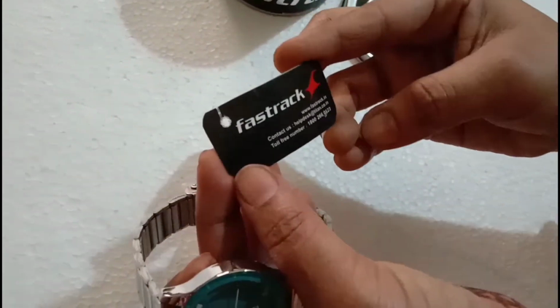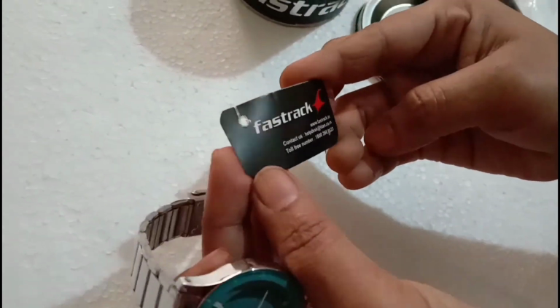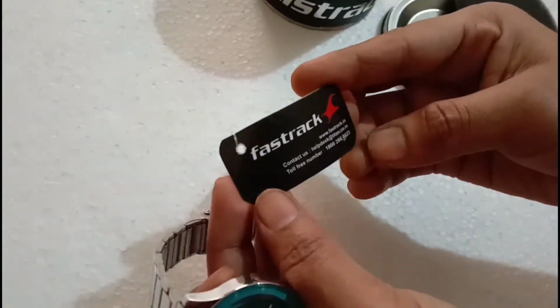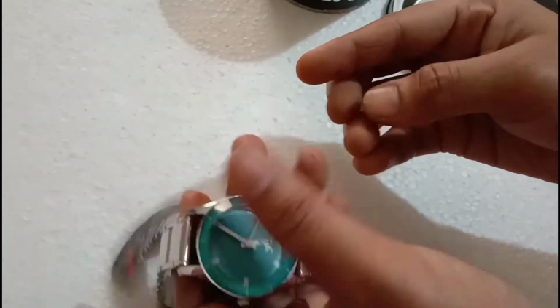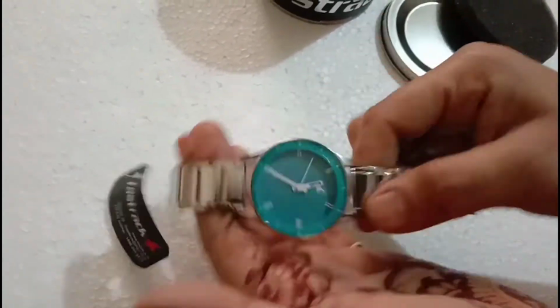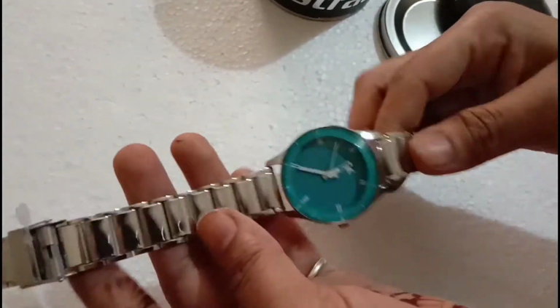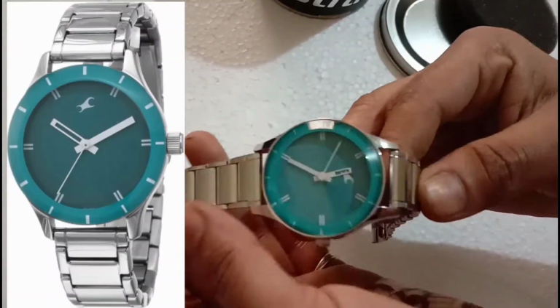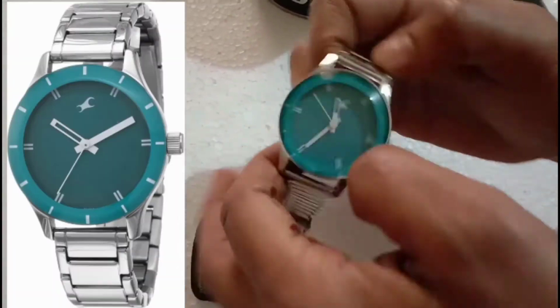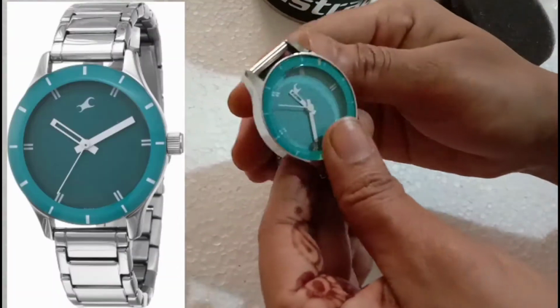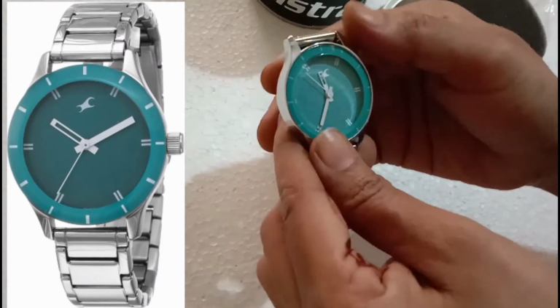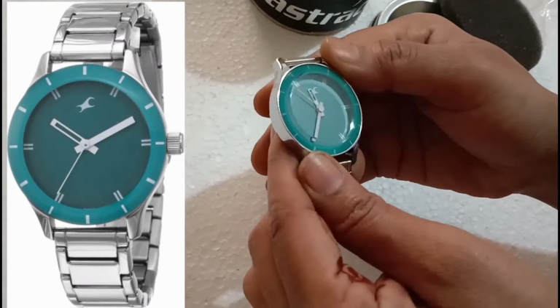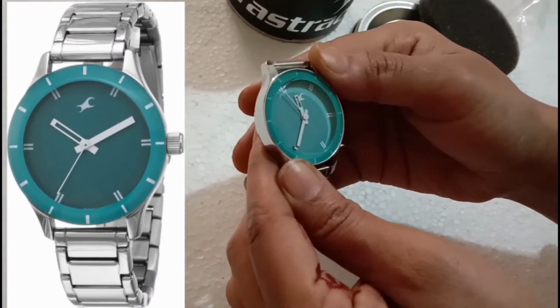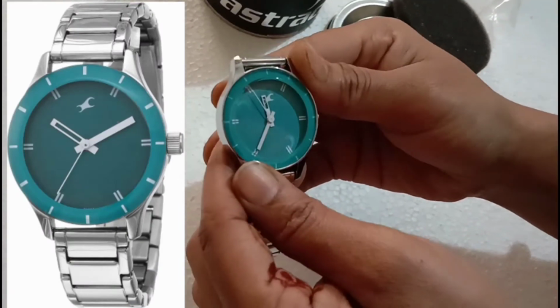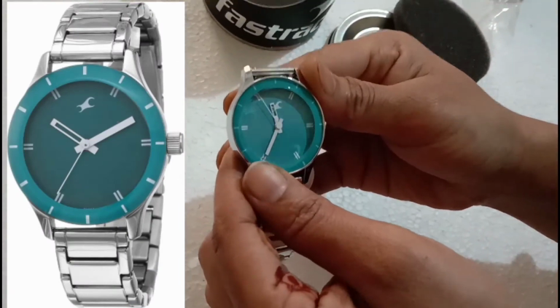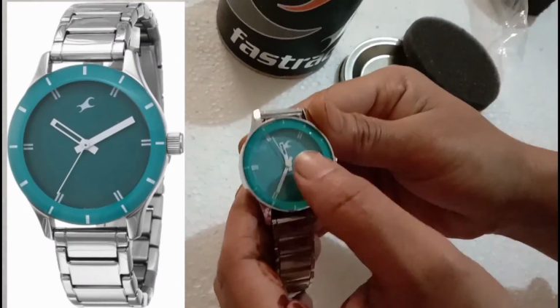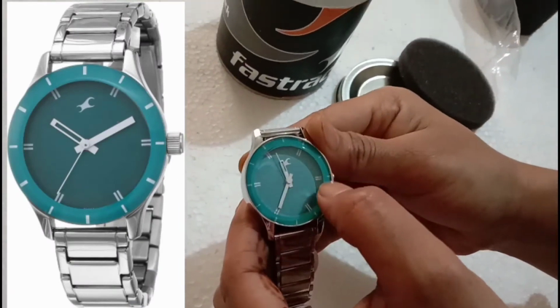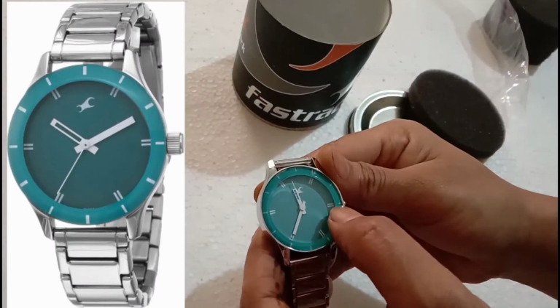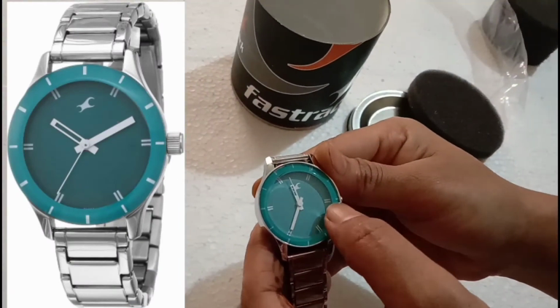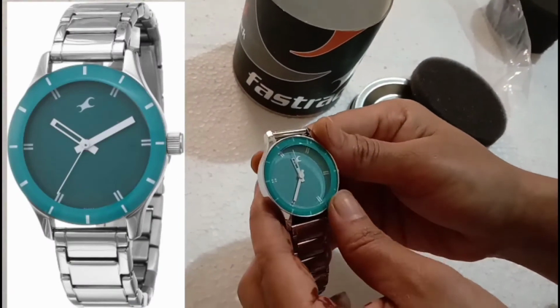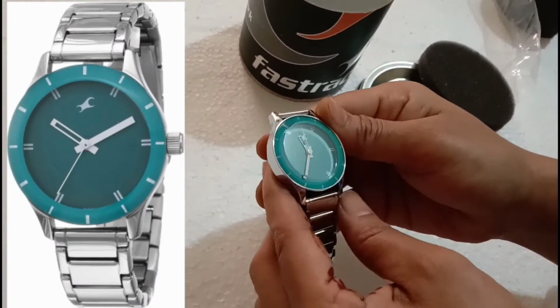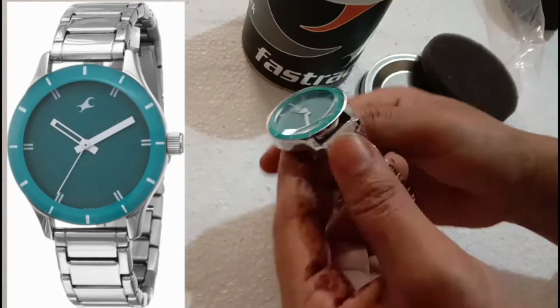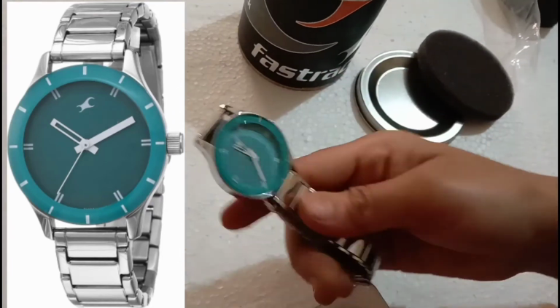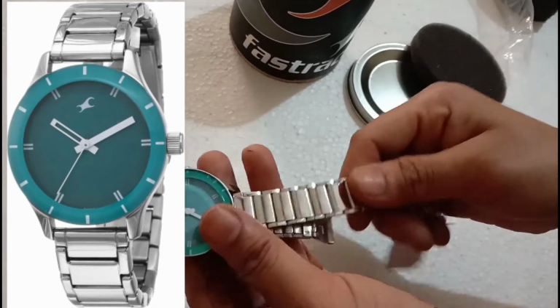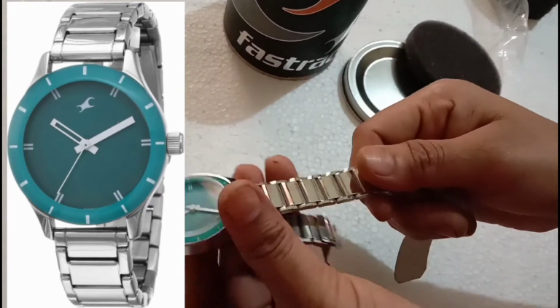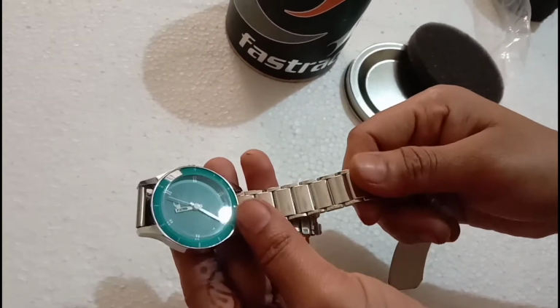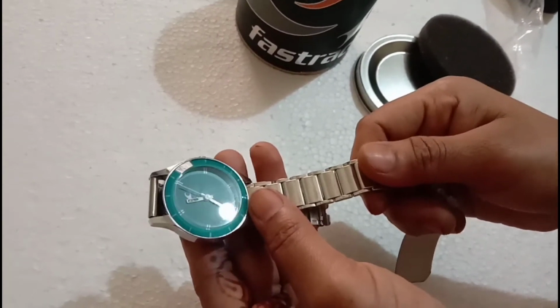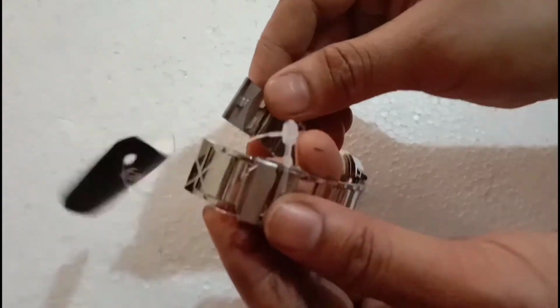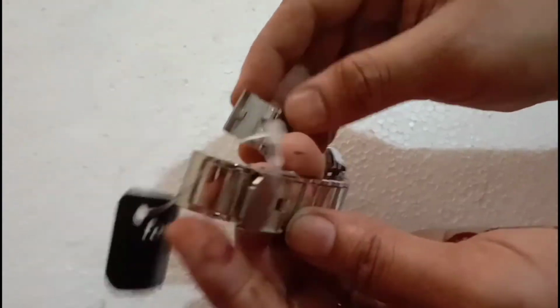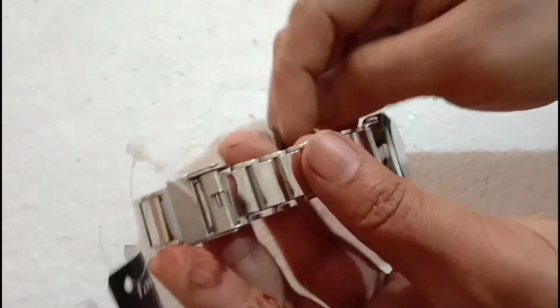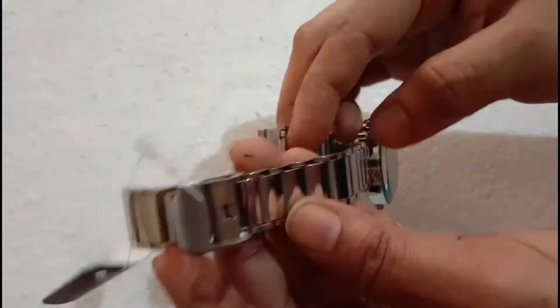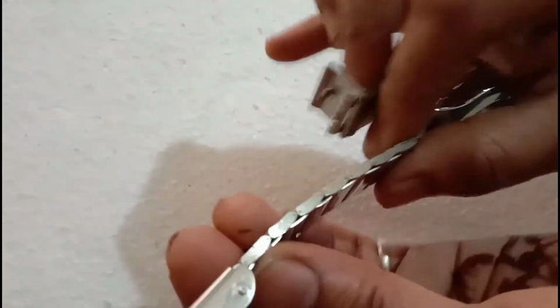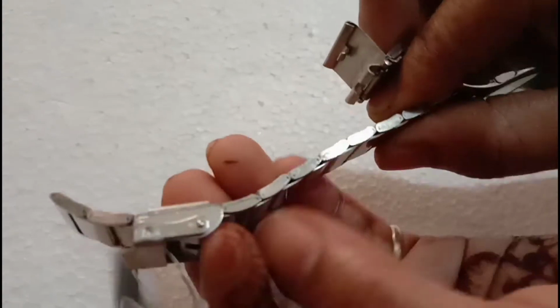I did not have to pay any delivery charge. If you are talking about the packaging, it is a cardboard box type packaging — not tin. The quality of this watch is very good.